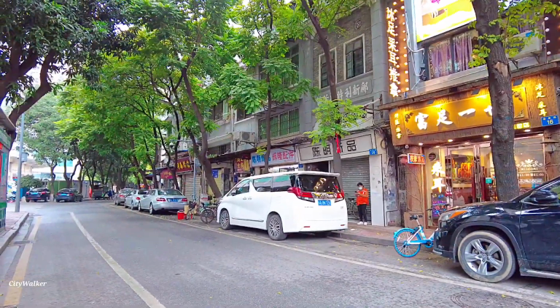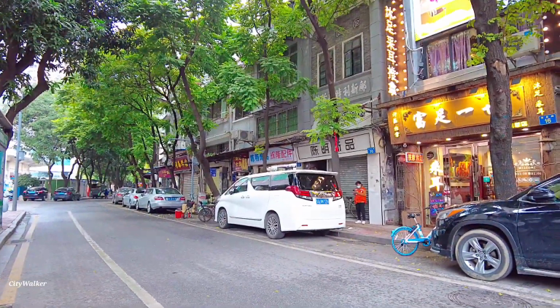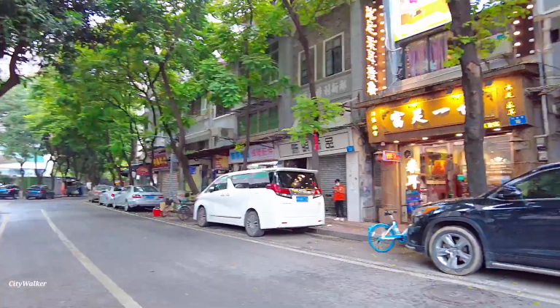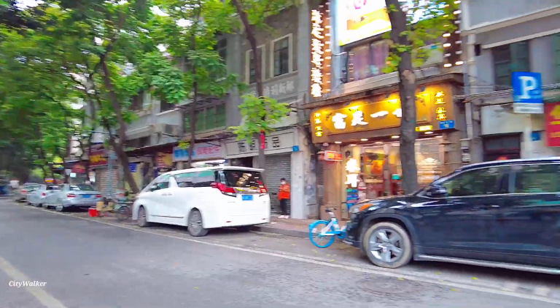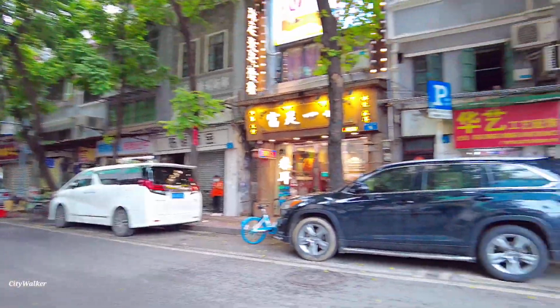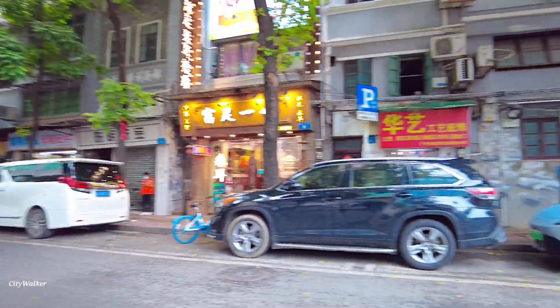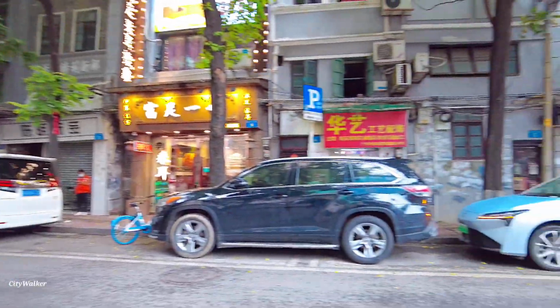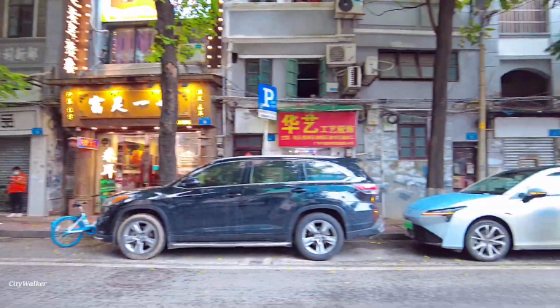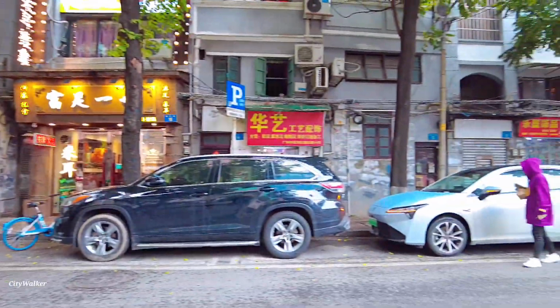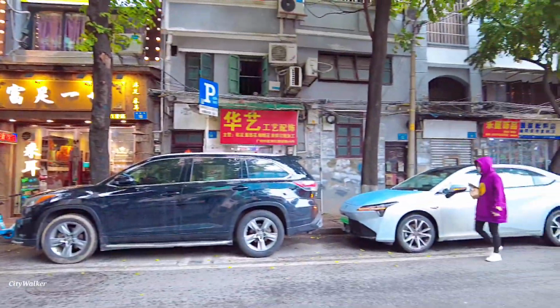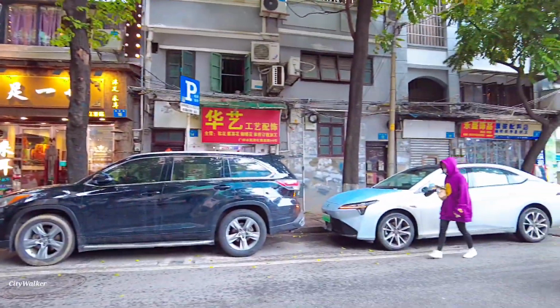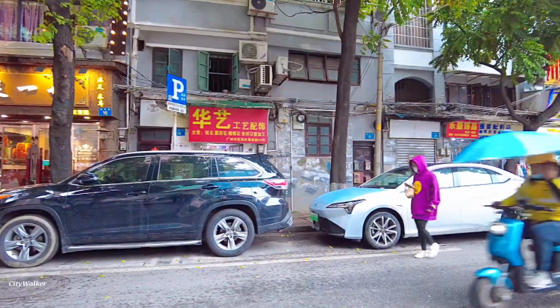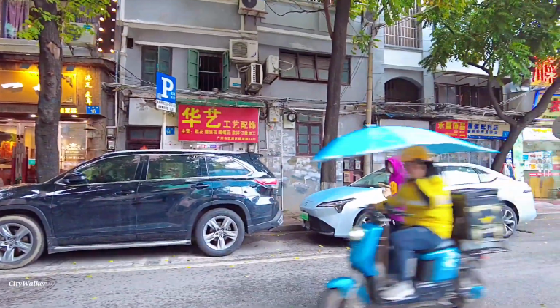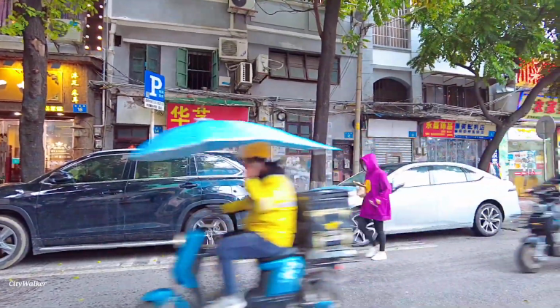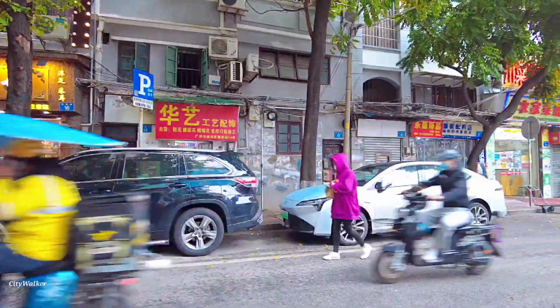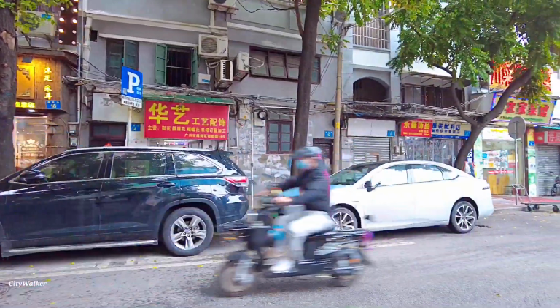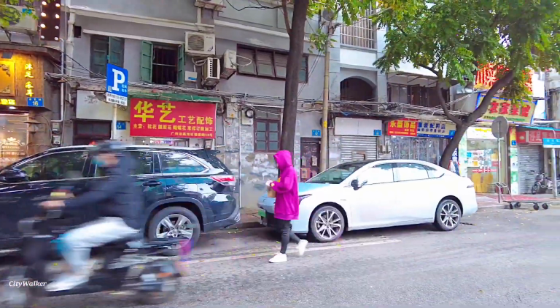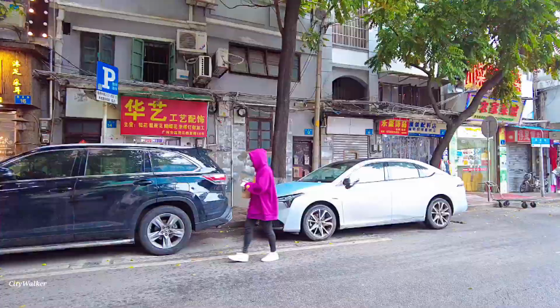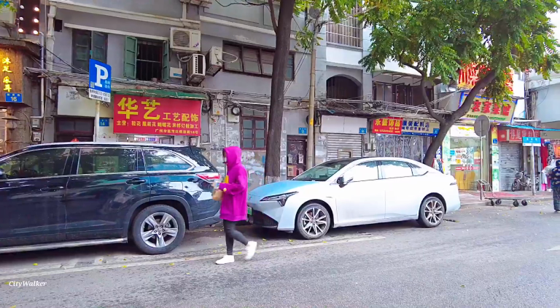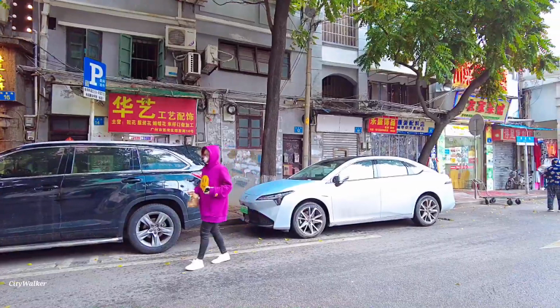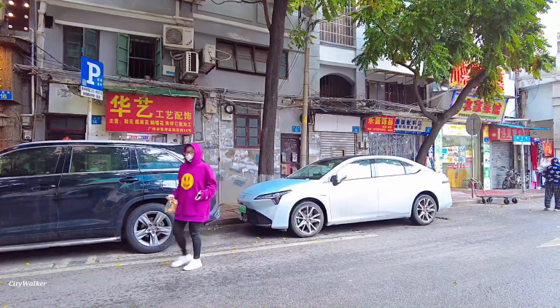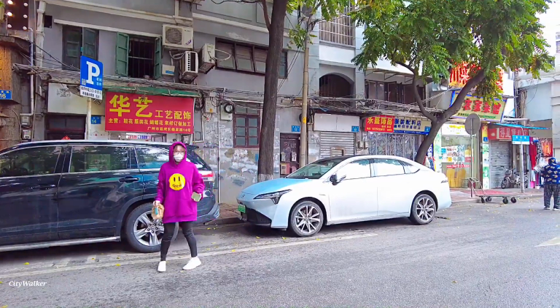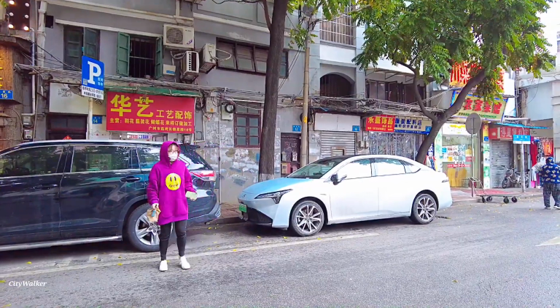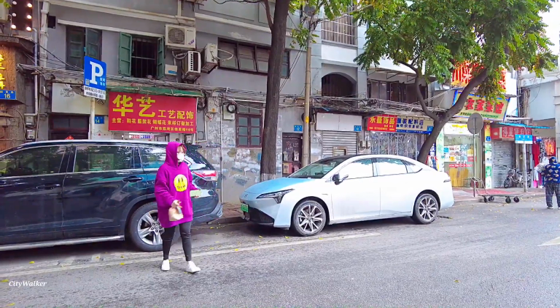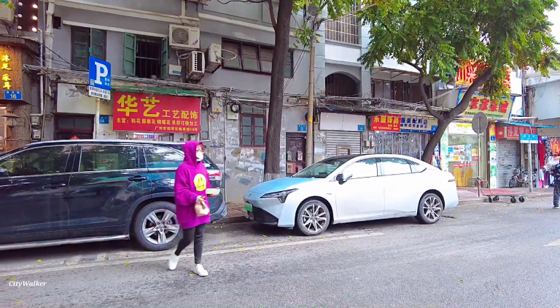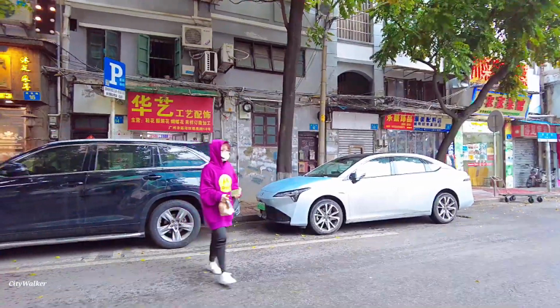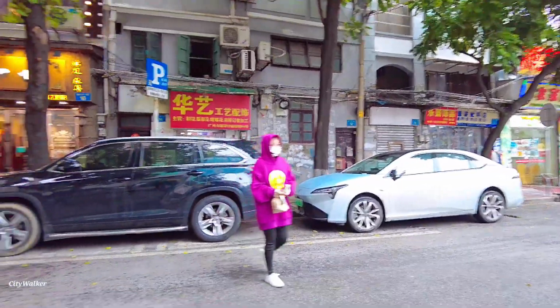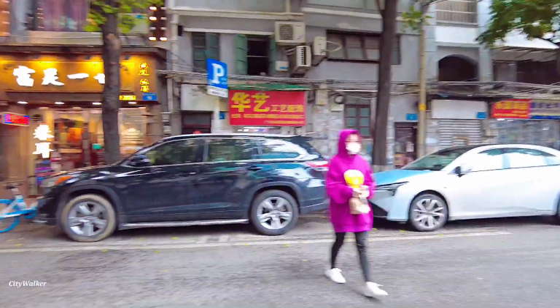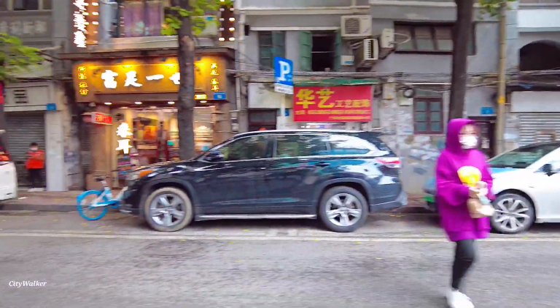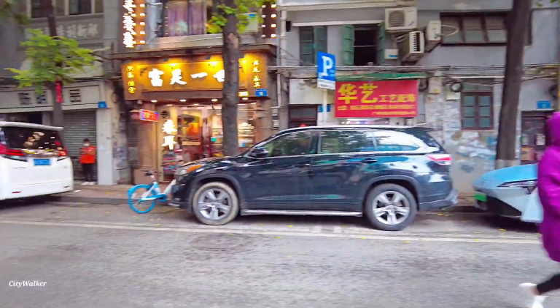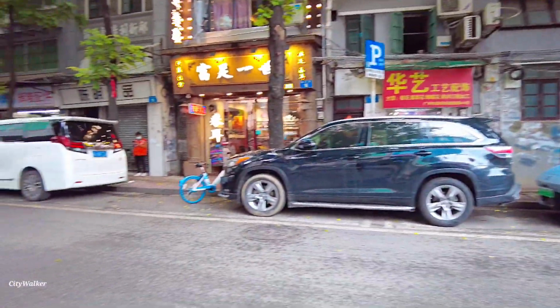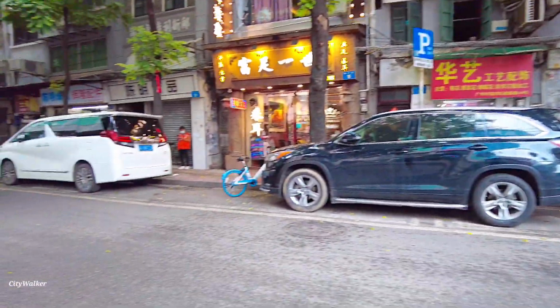这里都是旧建筑。这里是德星路。我先看看——德星路六号、八号、十号、十二号、十四号，那边是双数。